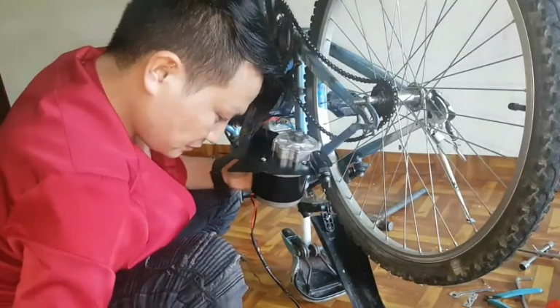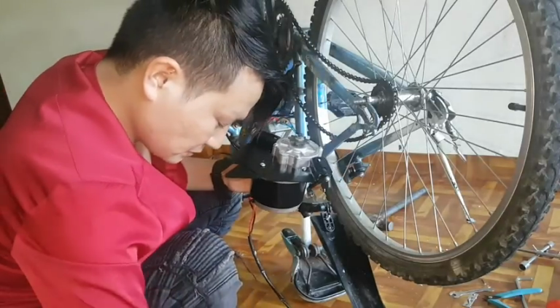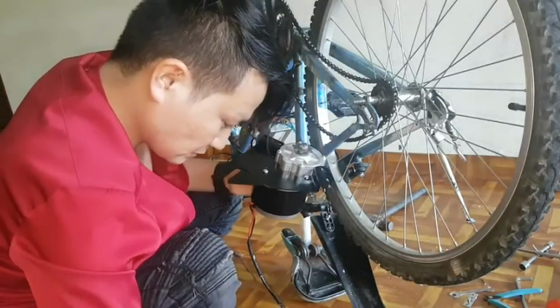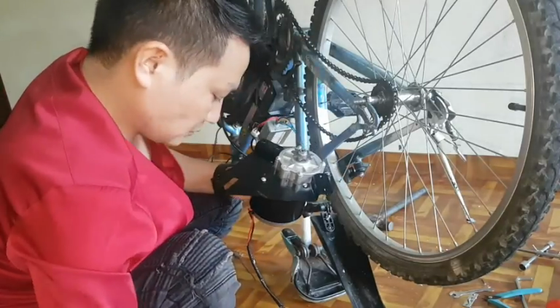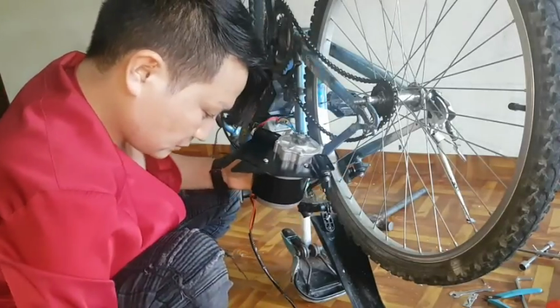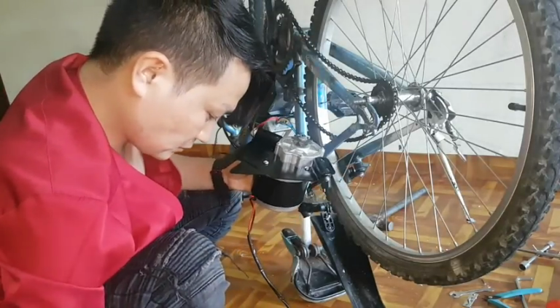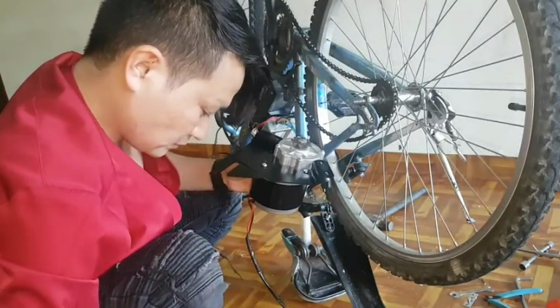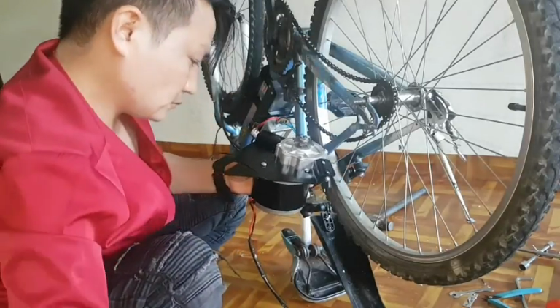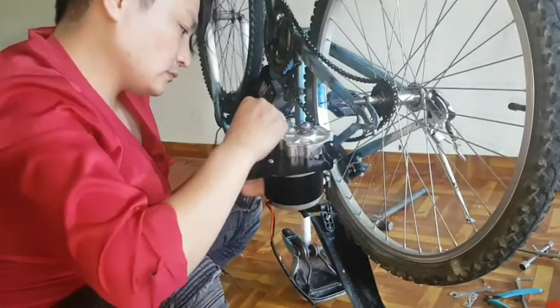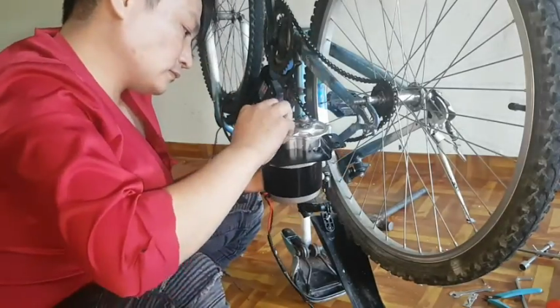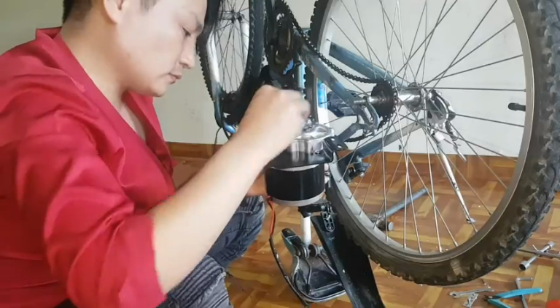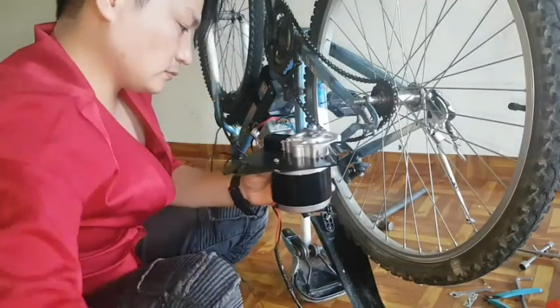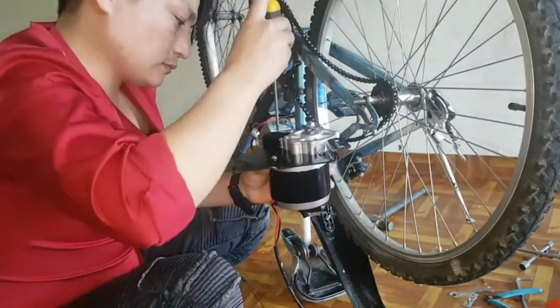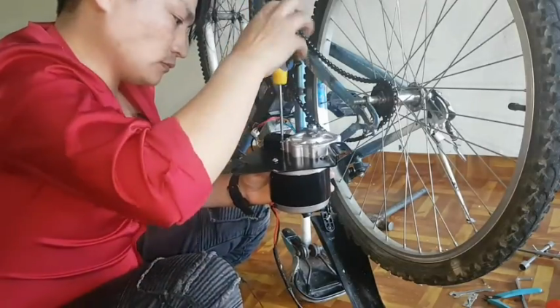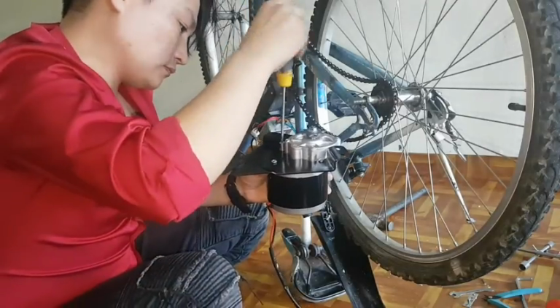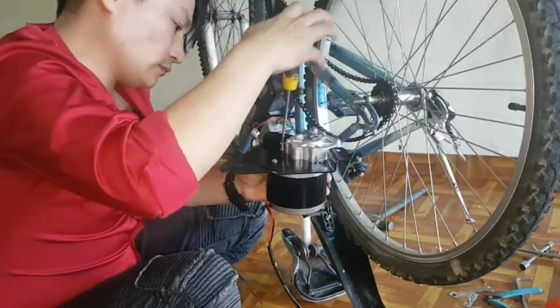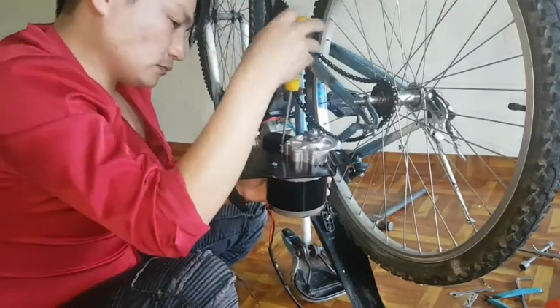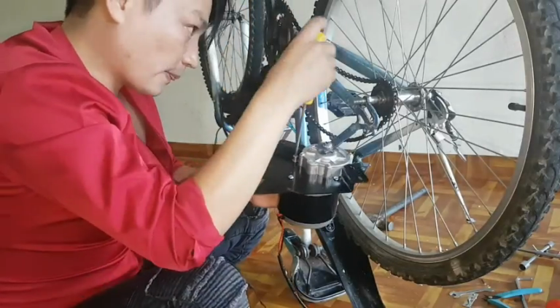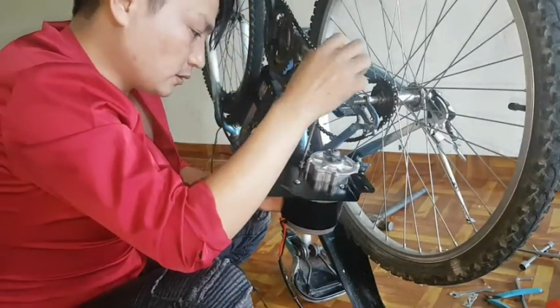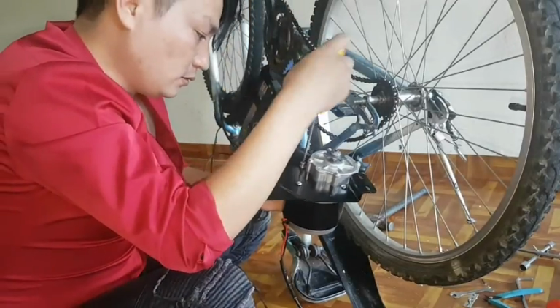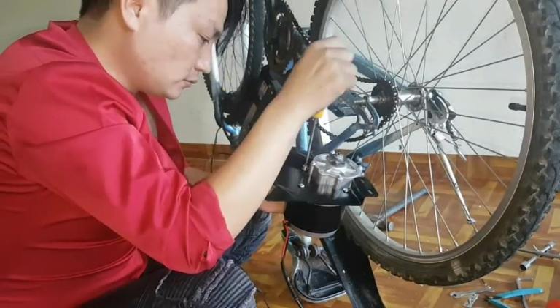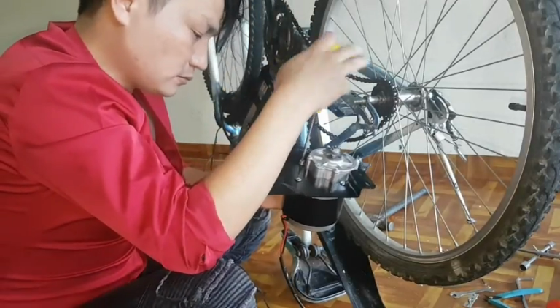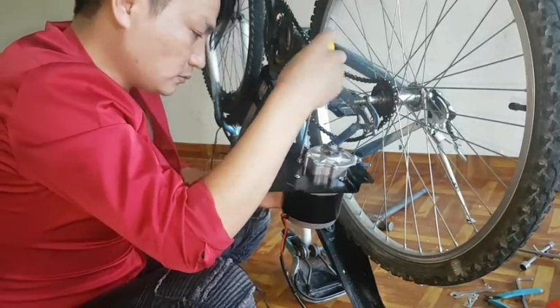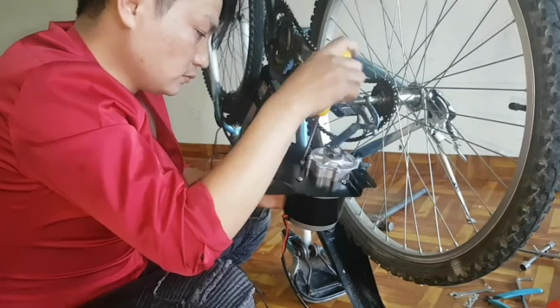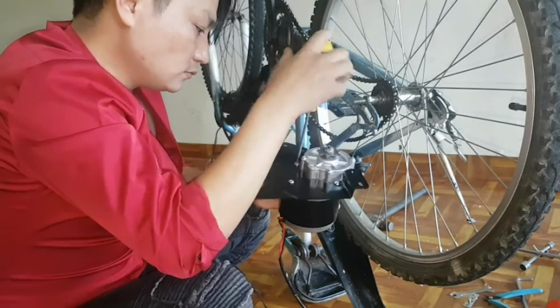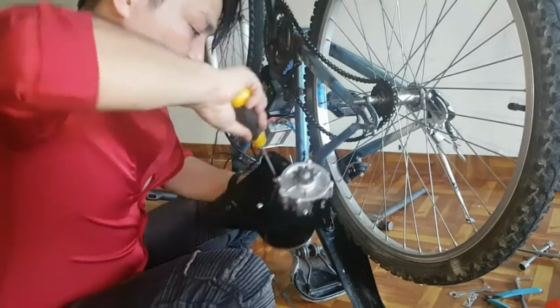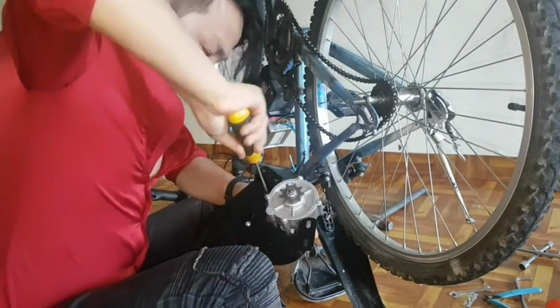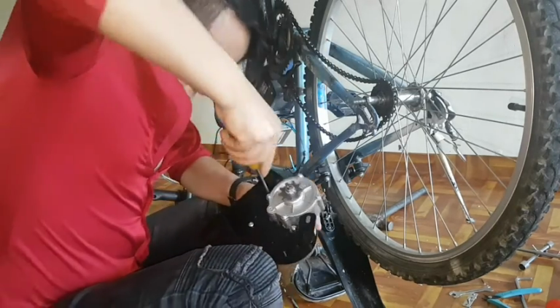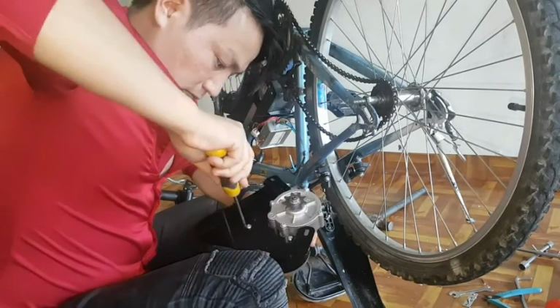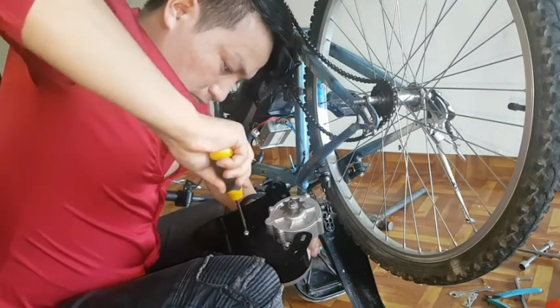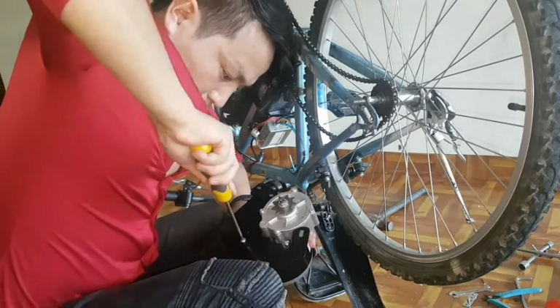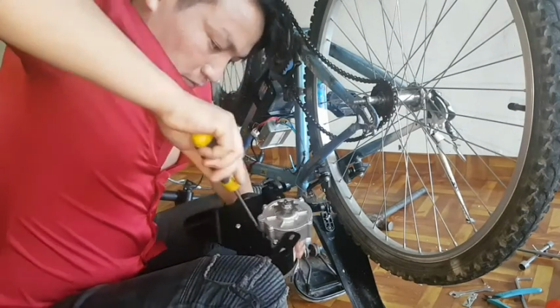Now you can see on video, I am going to install this DC motor on the motor mount. I have already installed this motor on the motor mount.